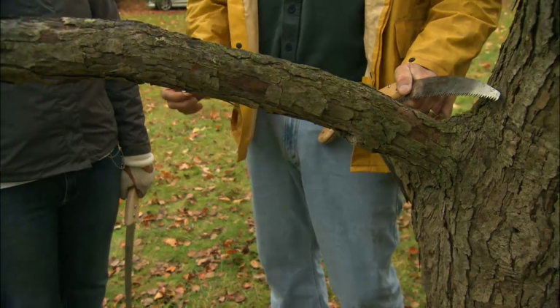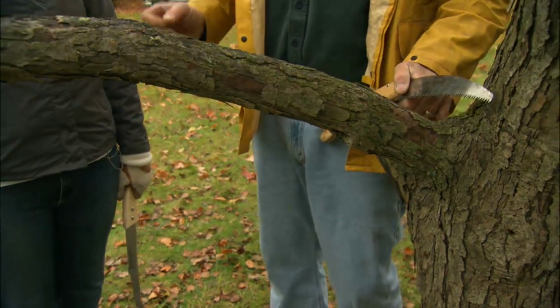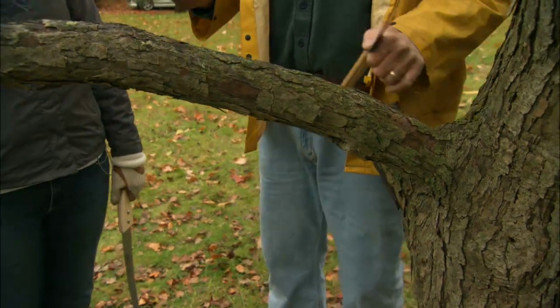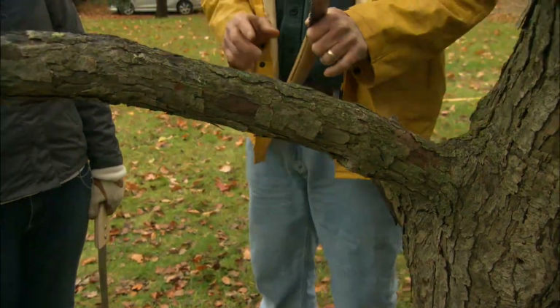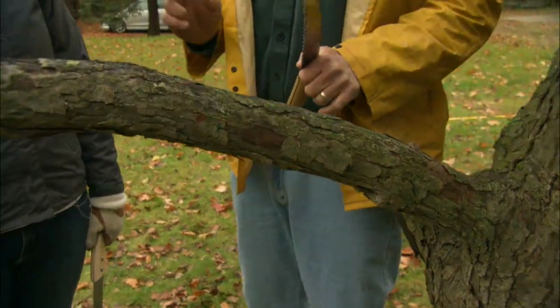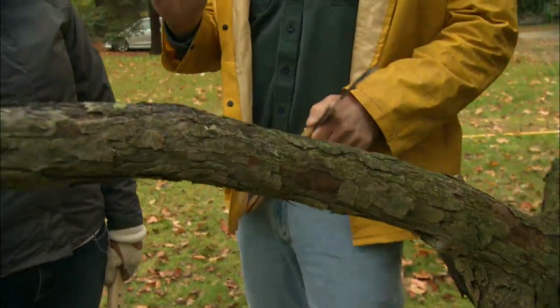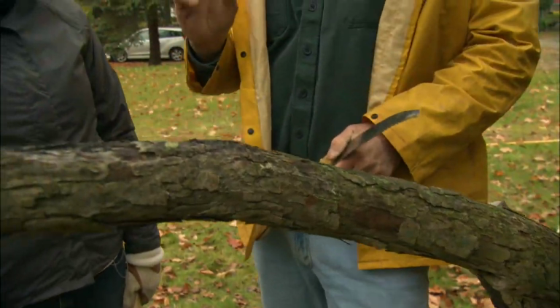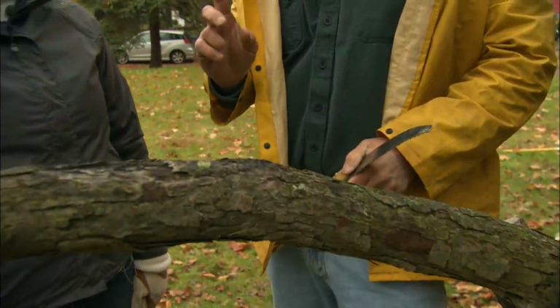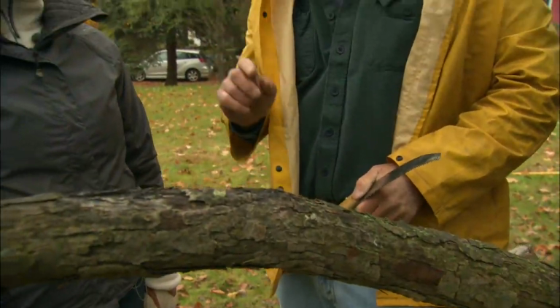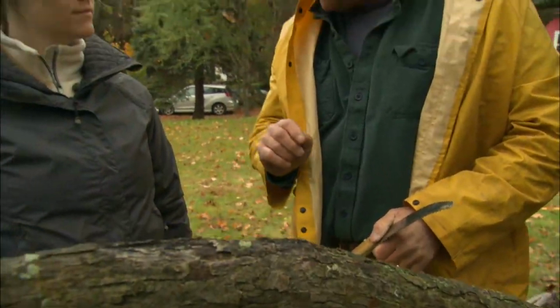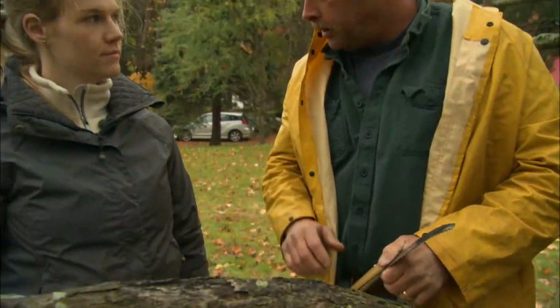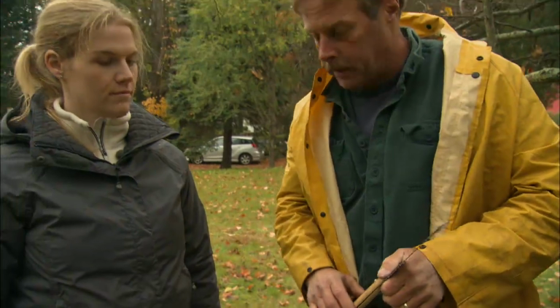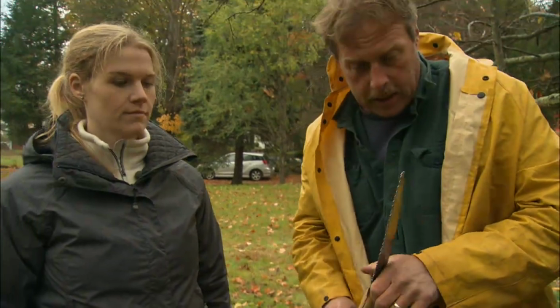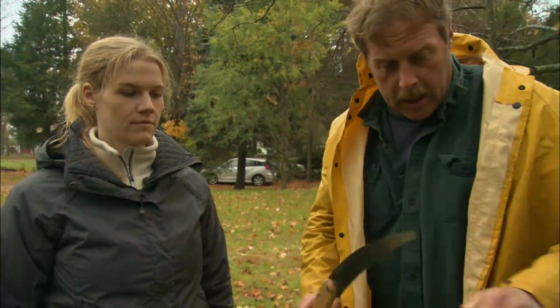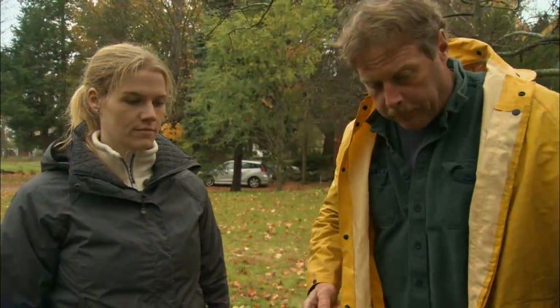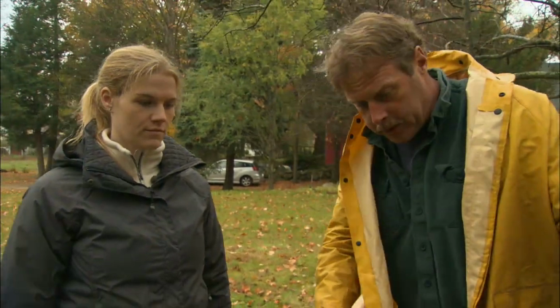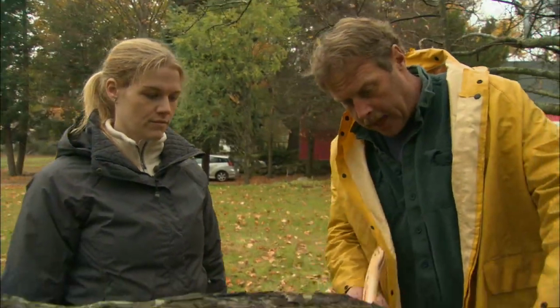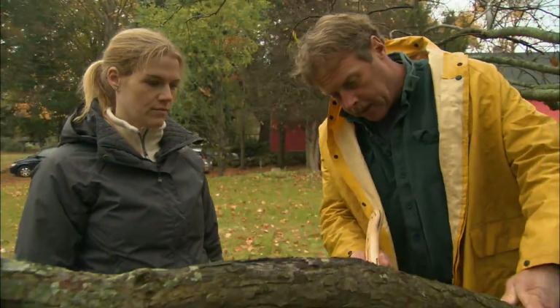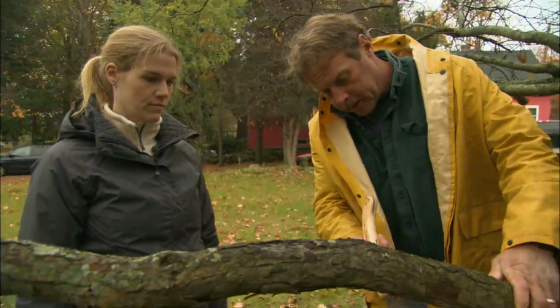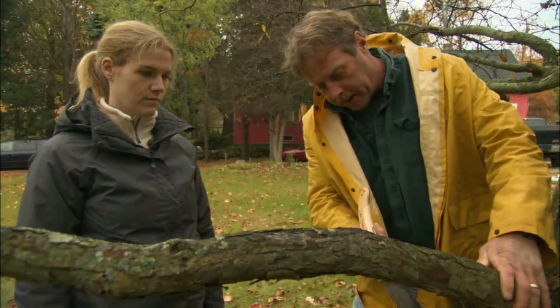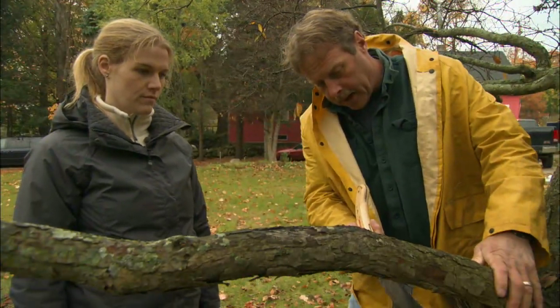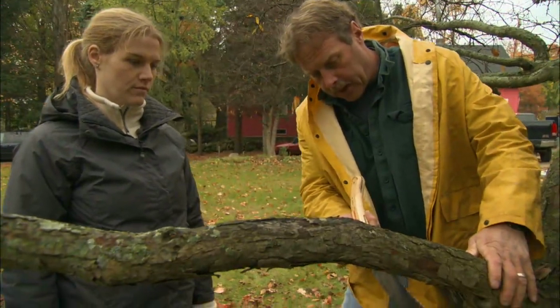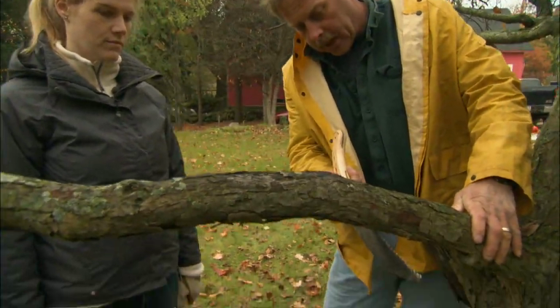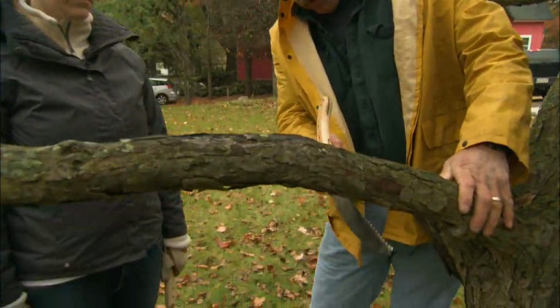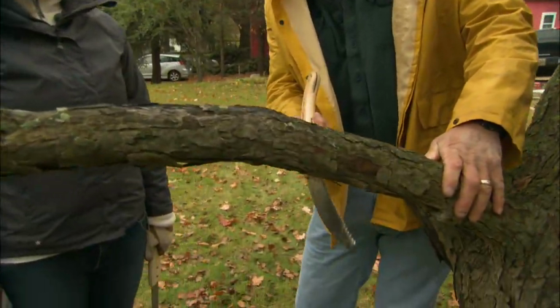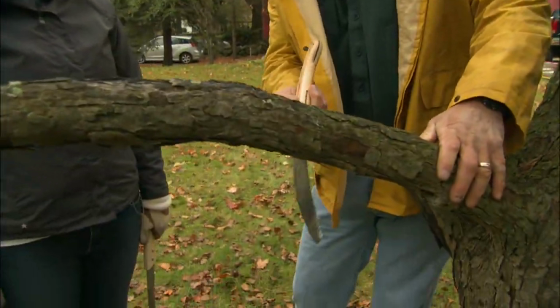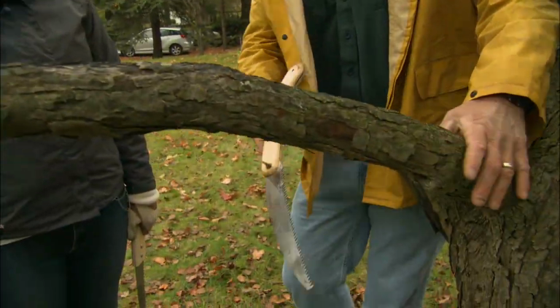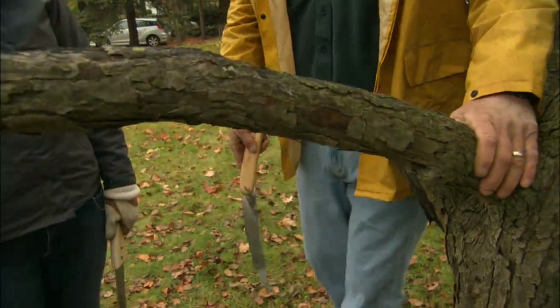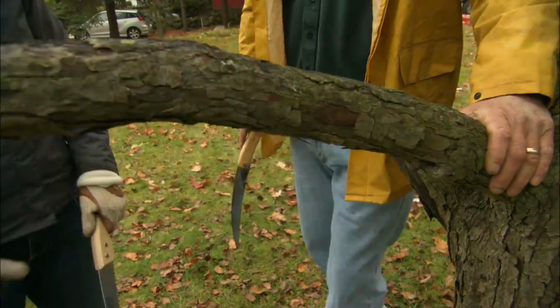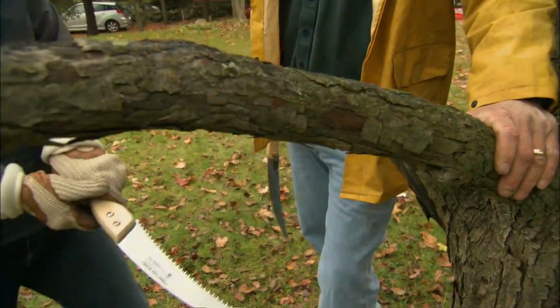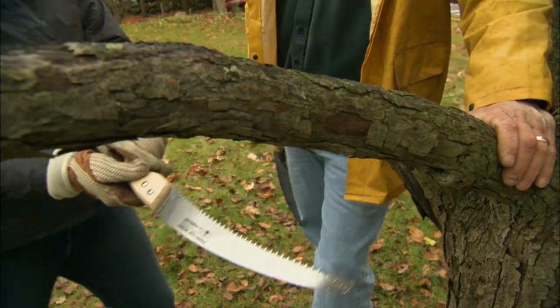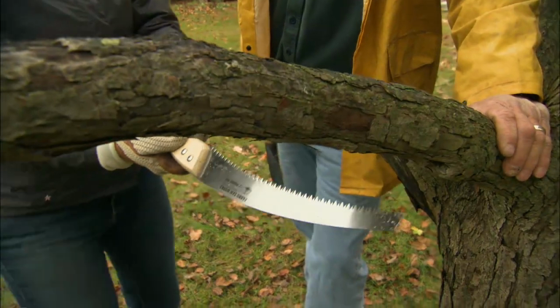So we're going to cut it off using the three-step method. The first cut is an undercut right here — cut about a third of the way through the branch.